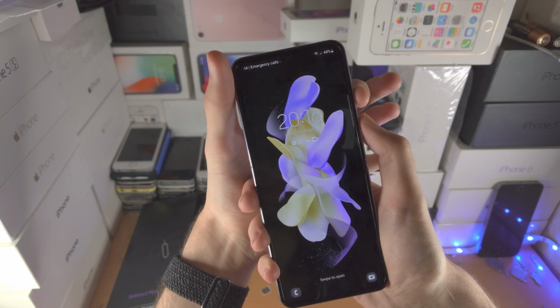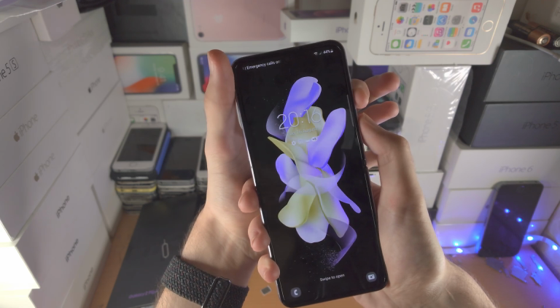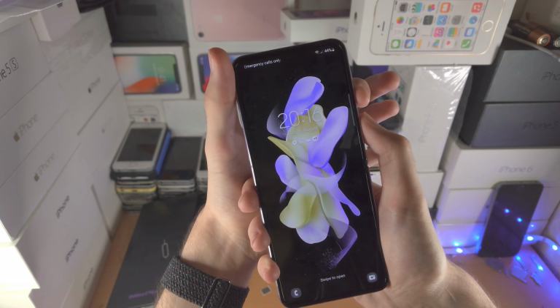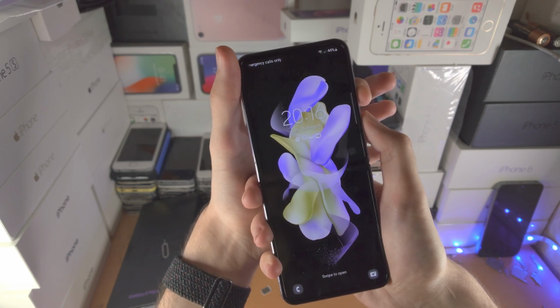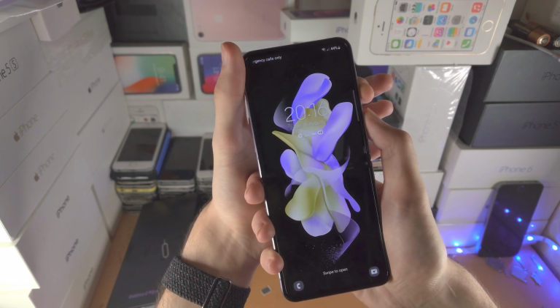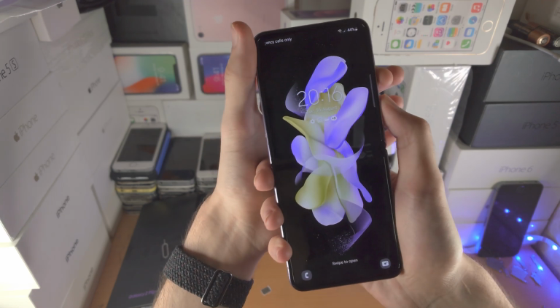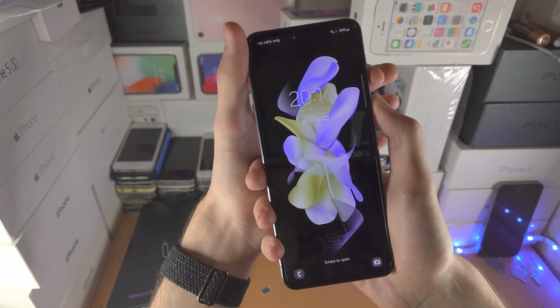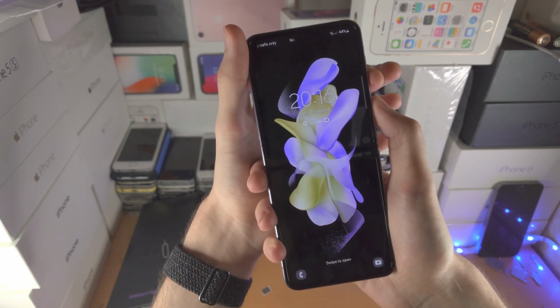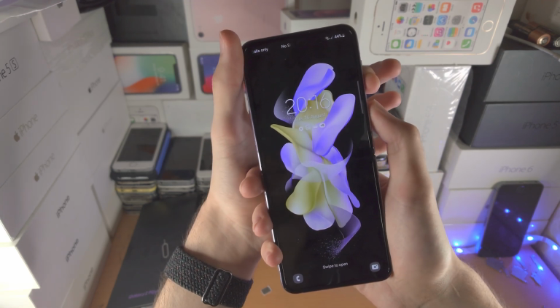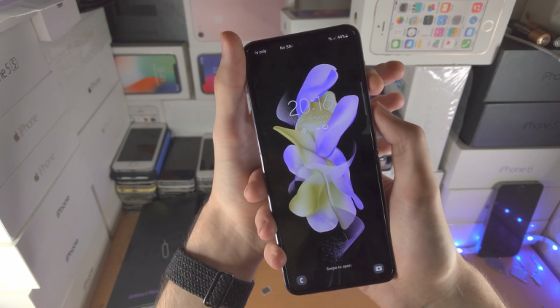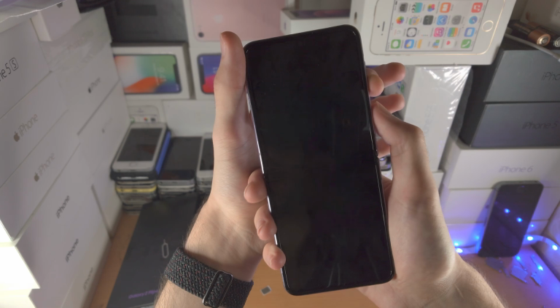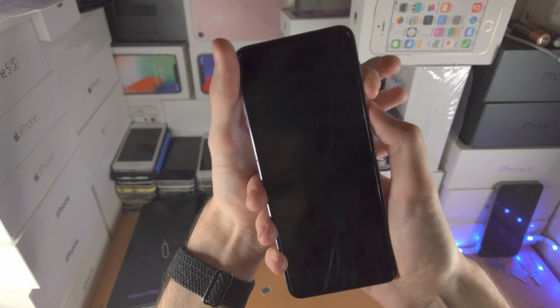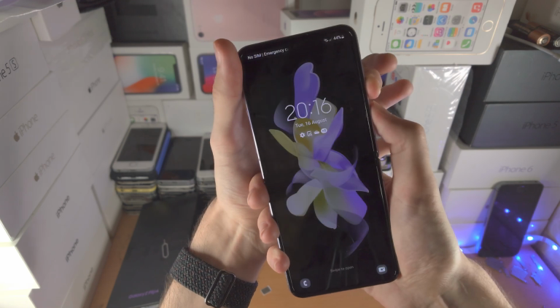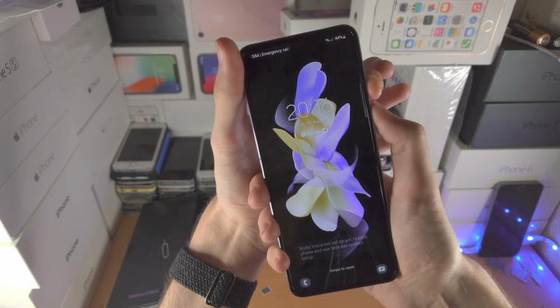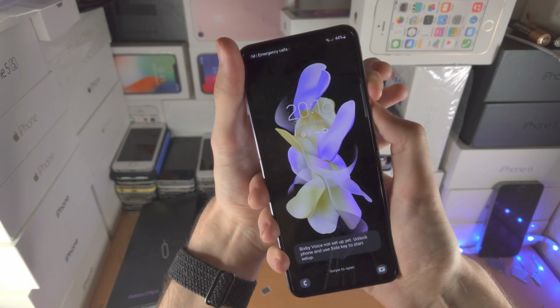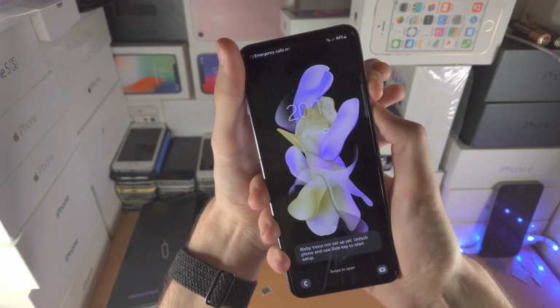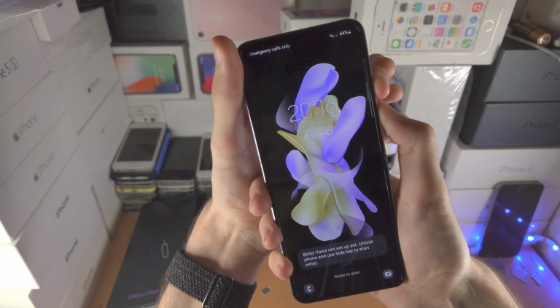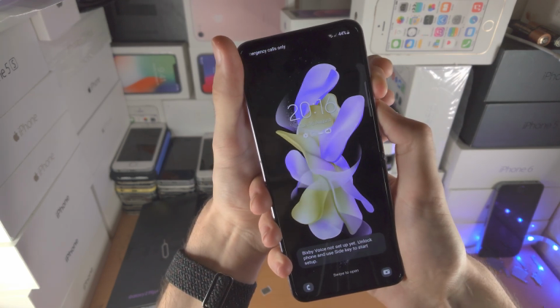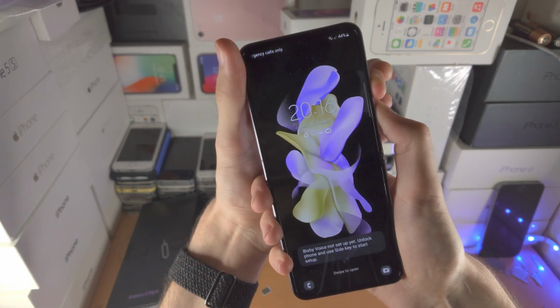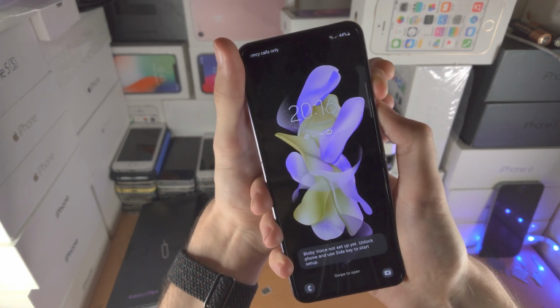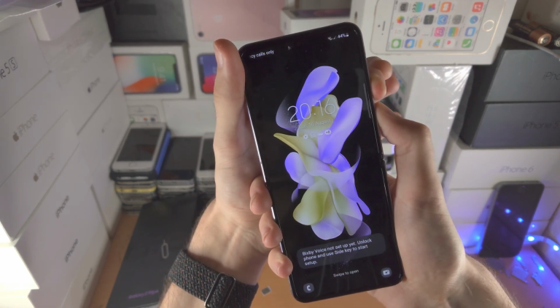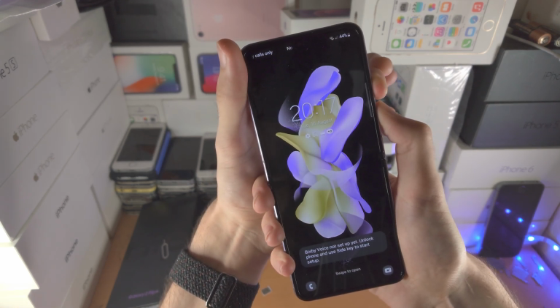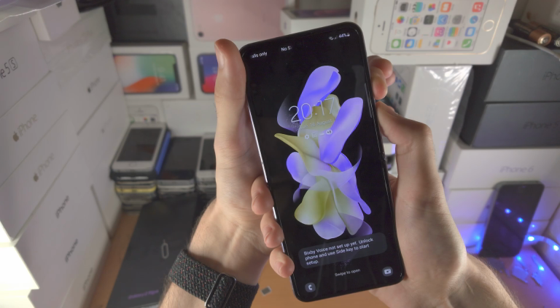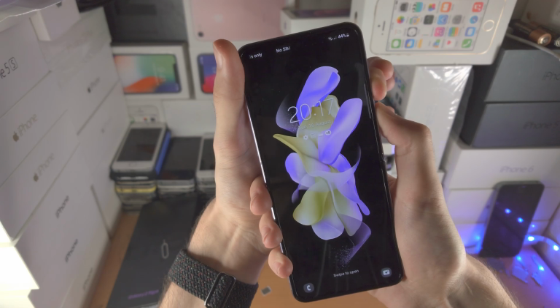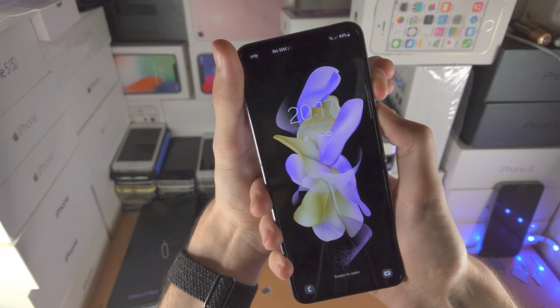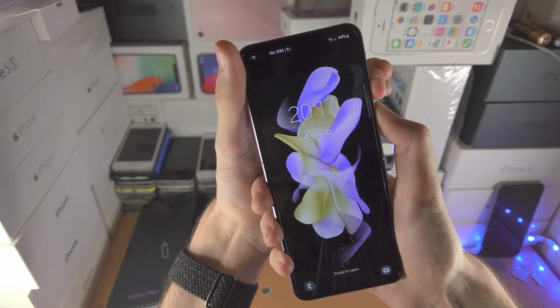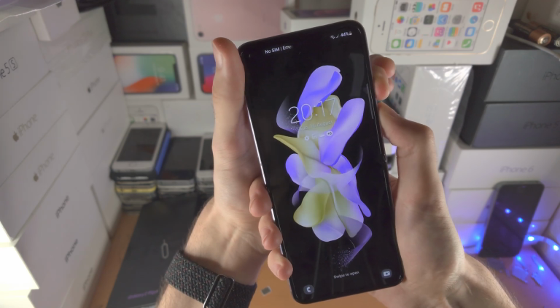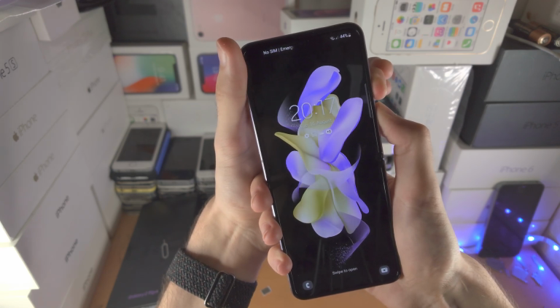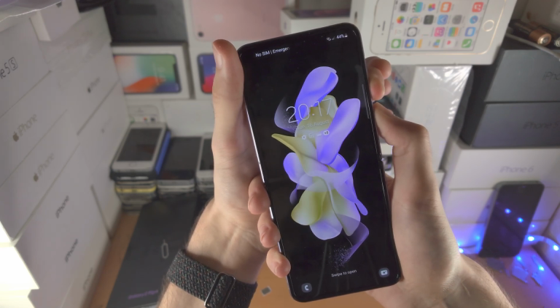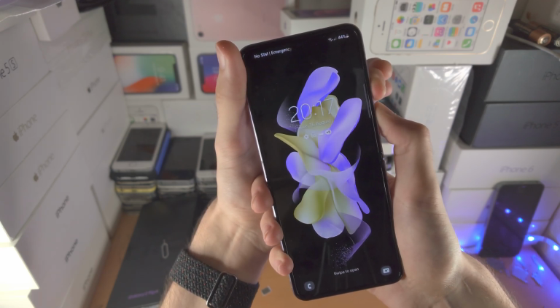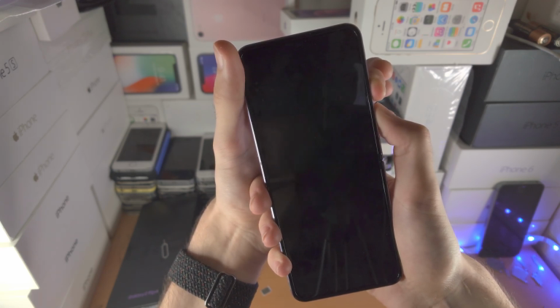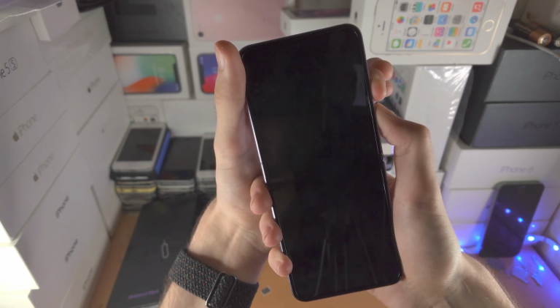So let's press and hold both buttons together — press and hold. Do not release these buttons. You may feel a little bit of strain on the hand, just keep on going. You're almost there.